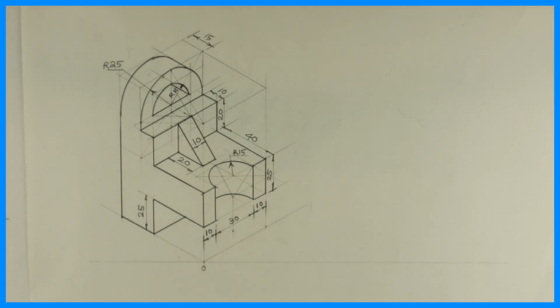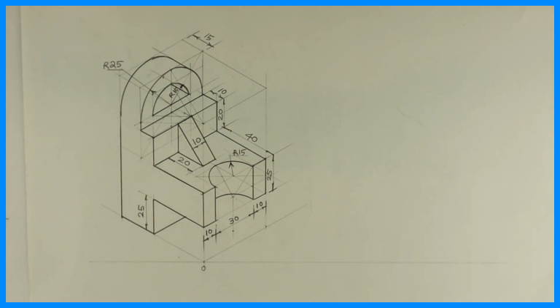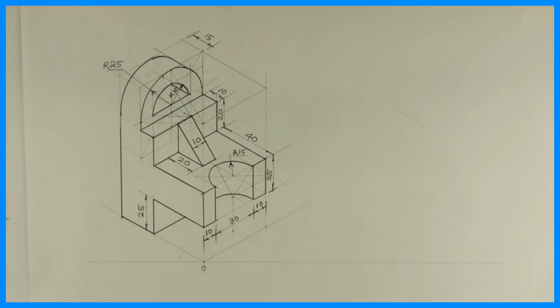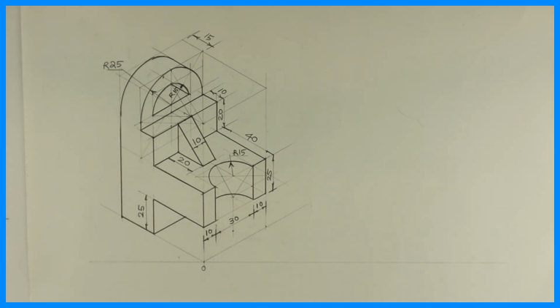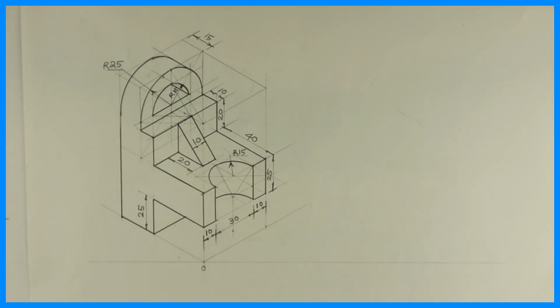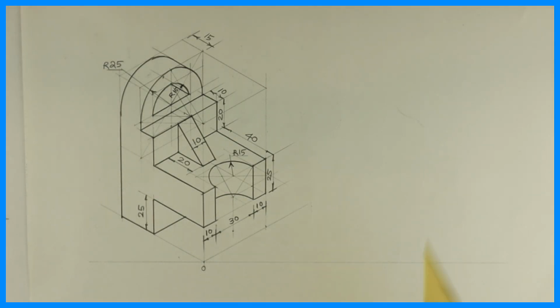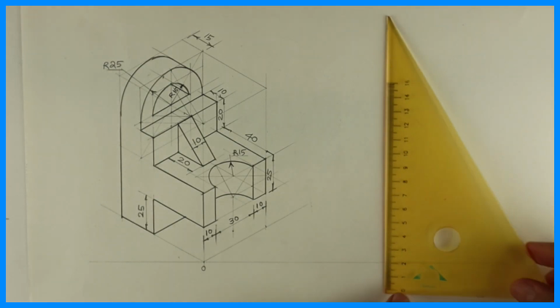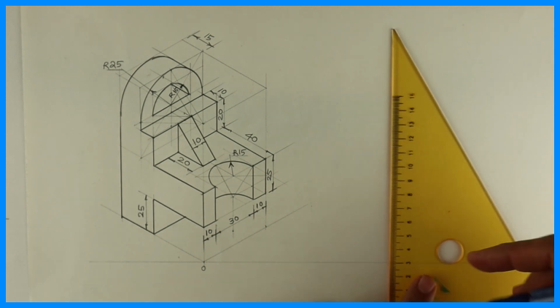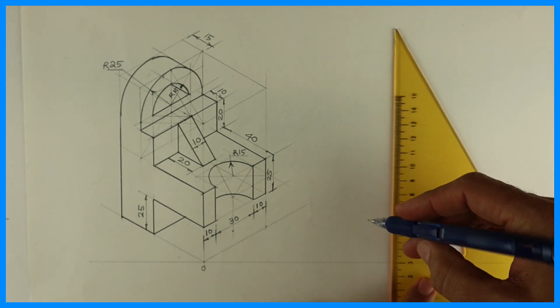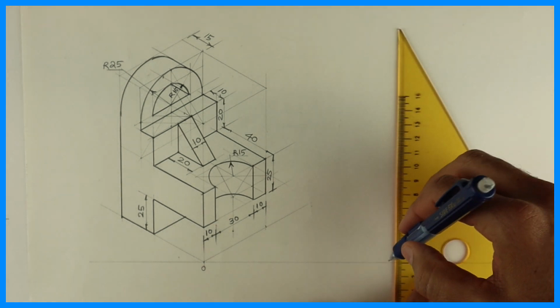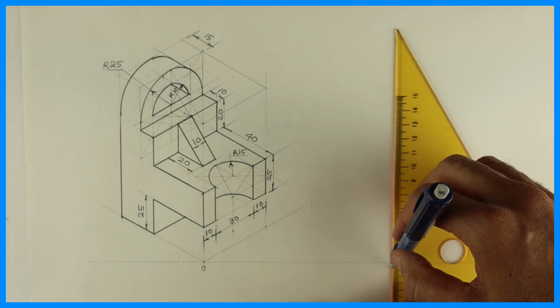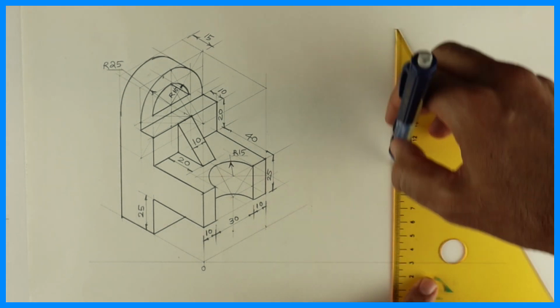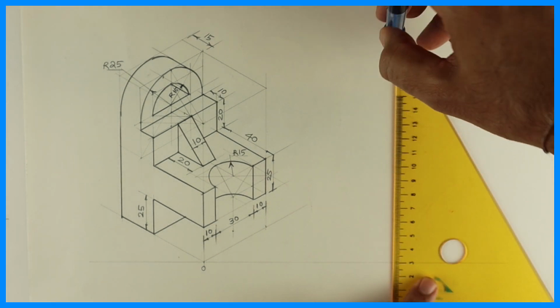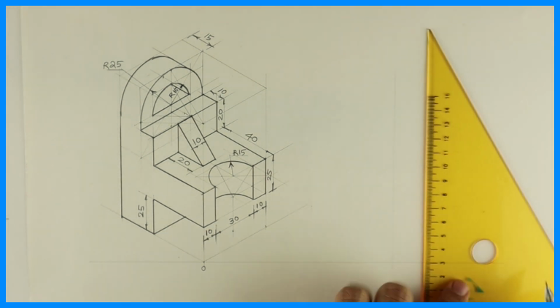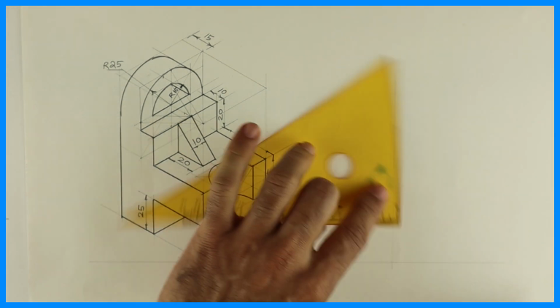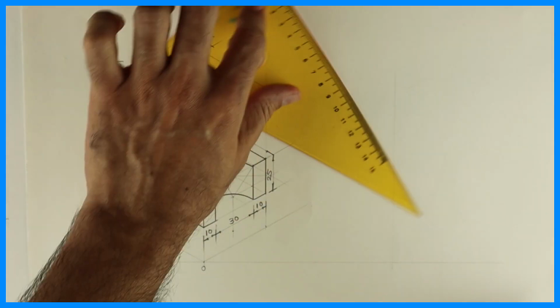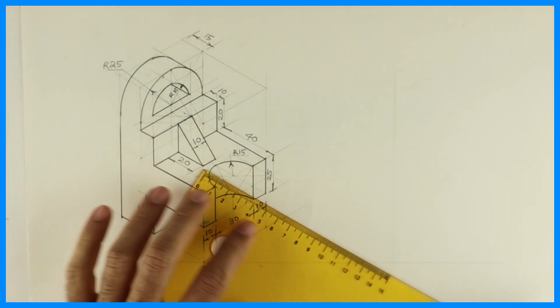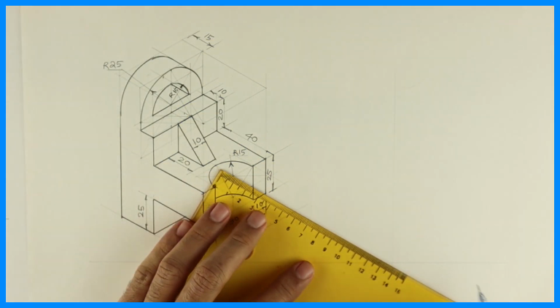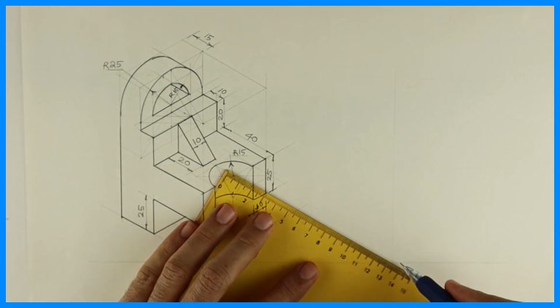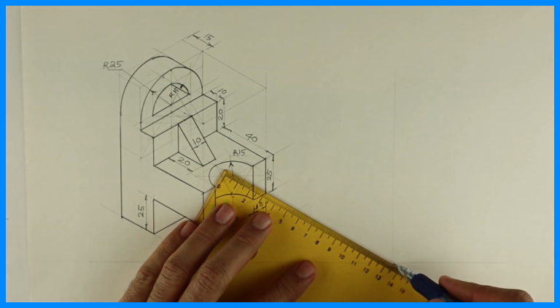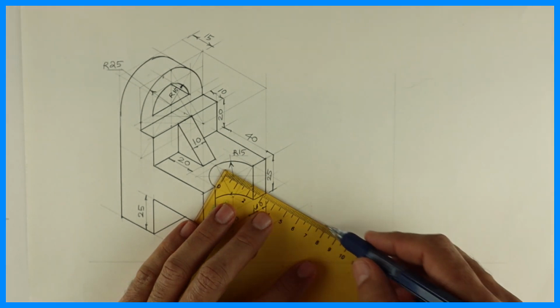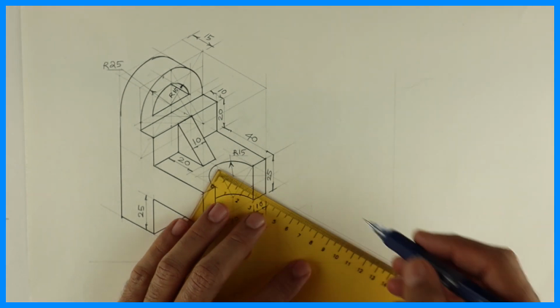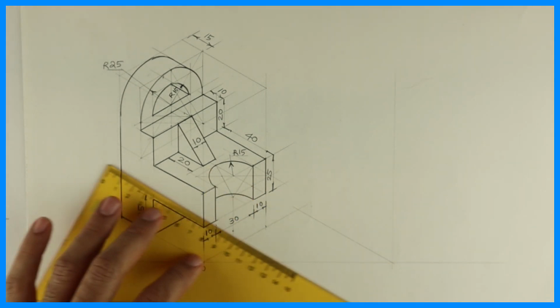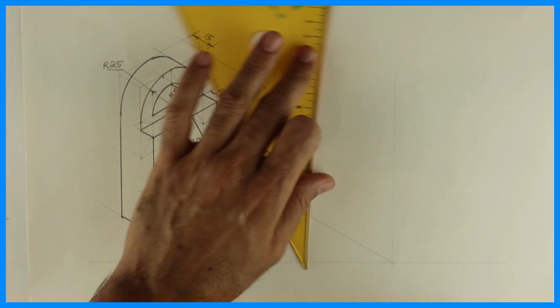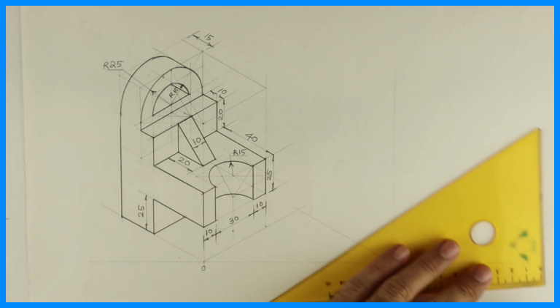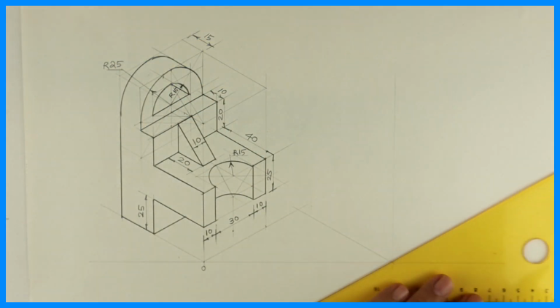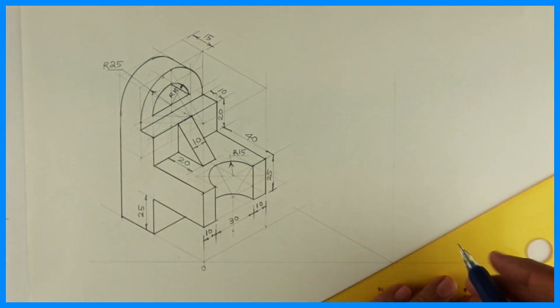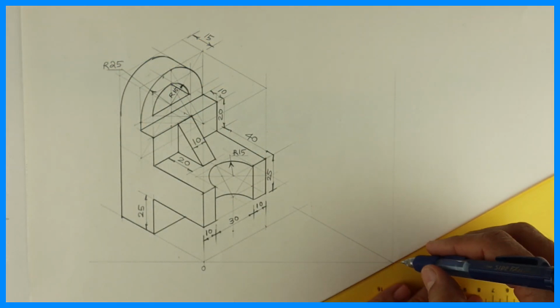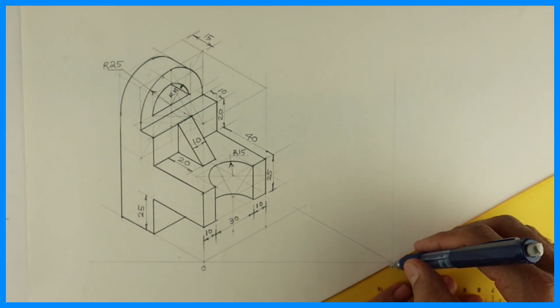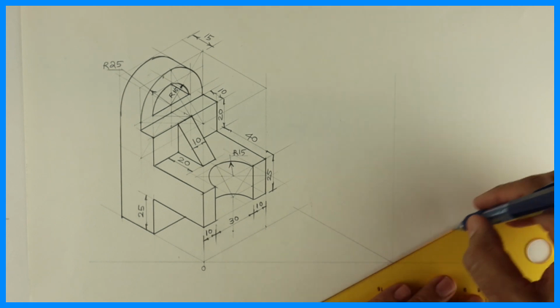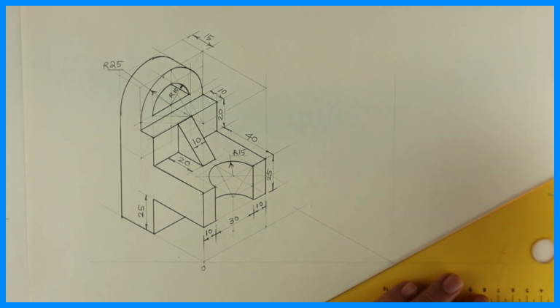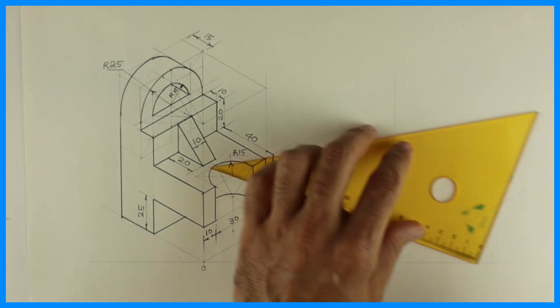Welcome to technical drawing. Today we are going to solve this sum in copy isometric. First we will draw a layout. Then you take 30-30 degrees on both the sides, and we will mark length, width and height and complete the box.